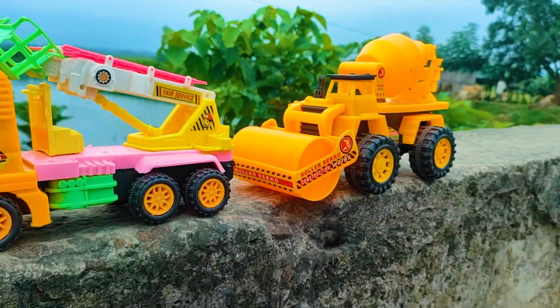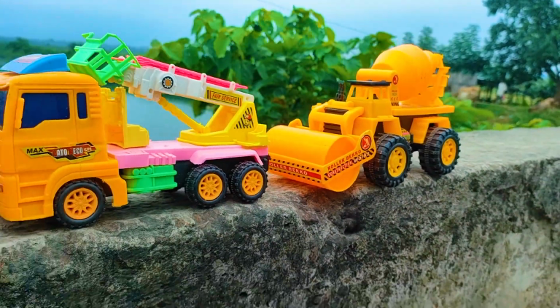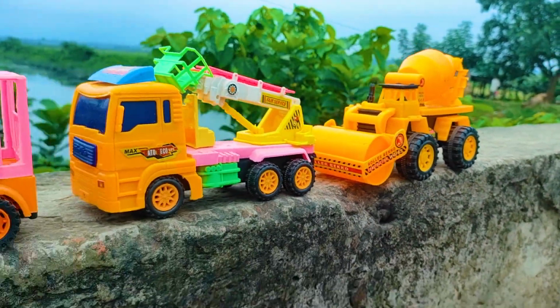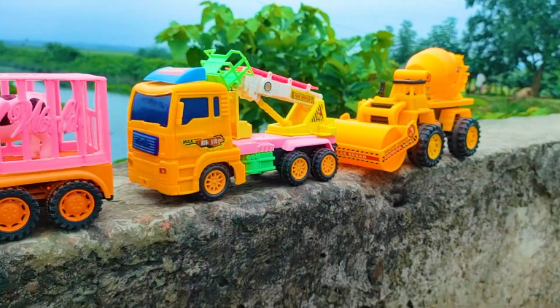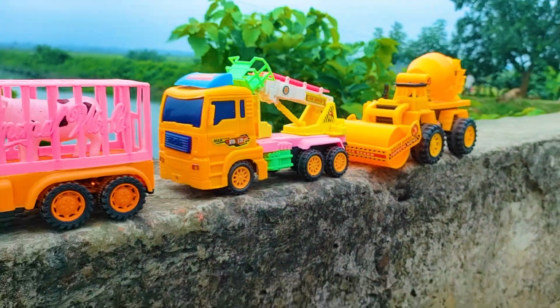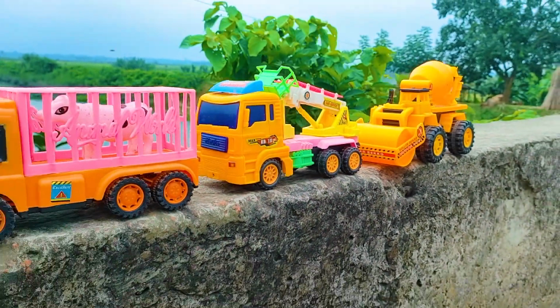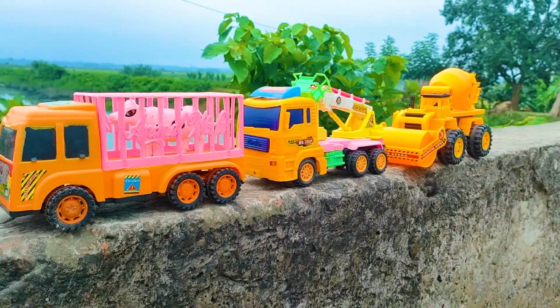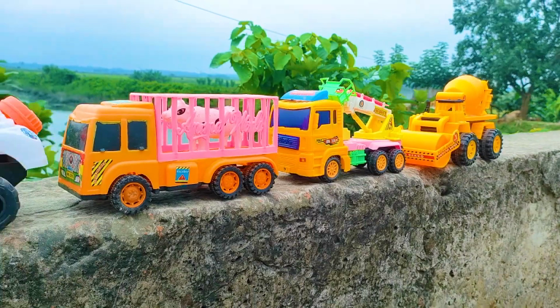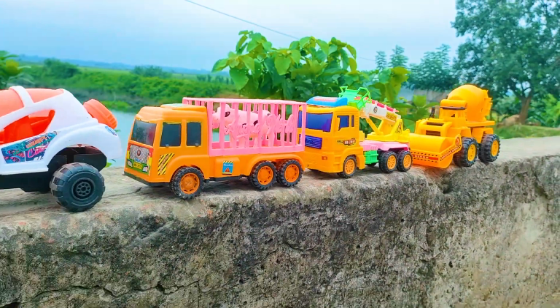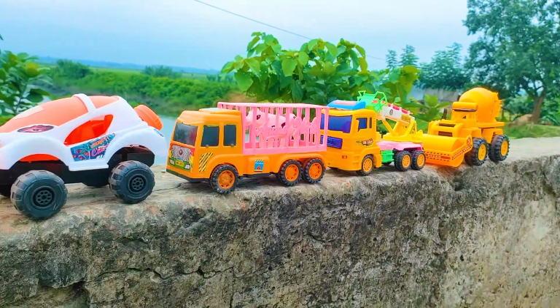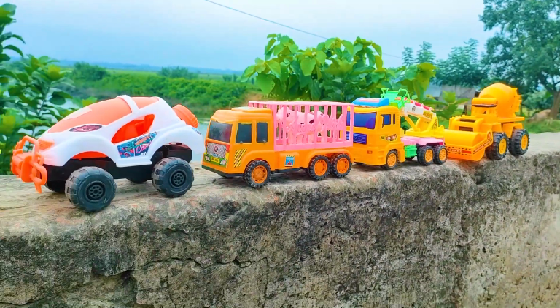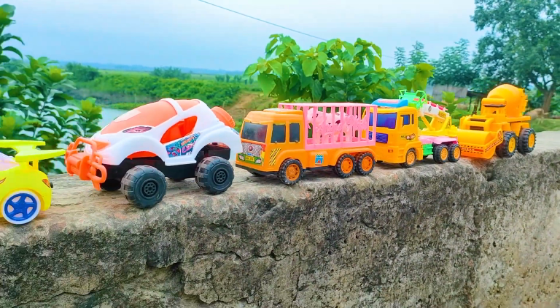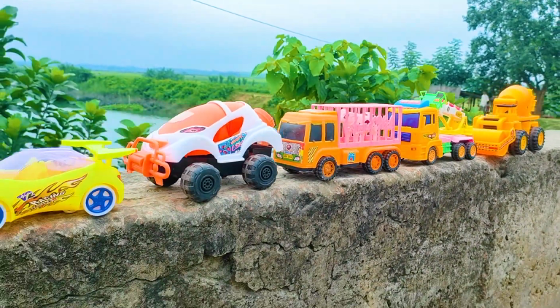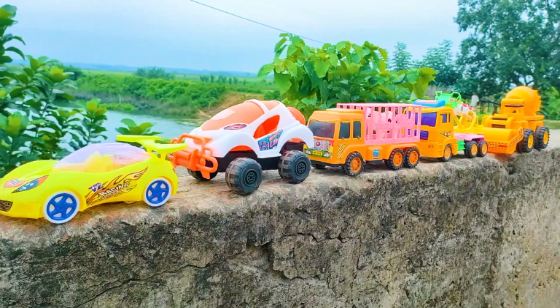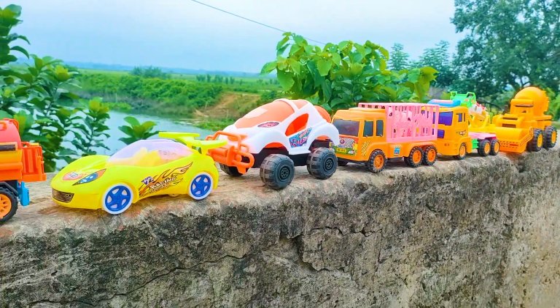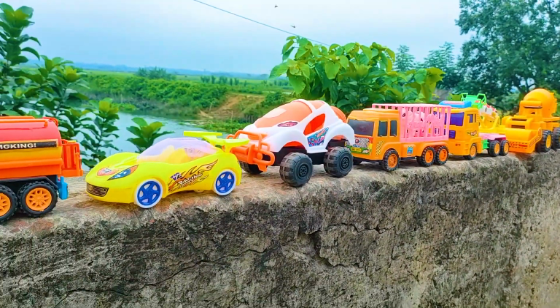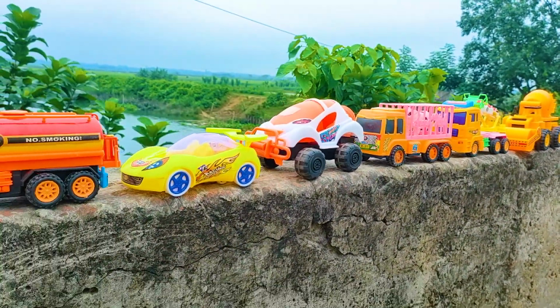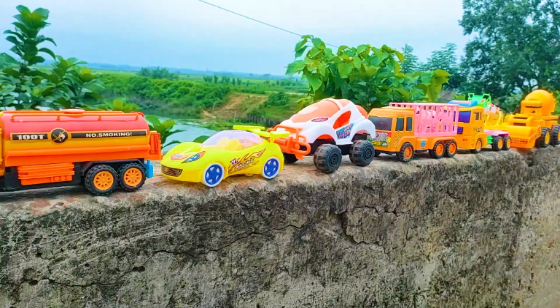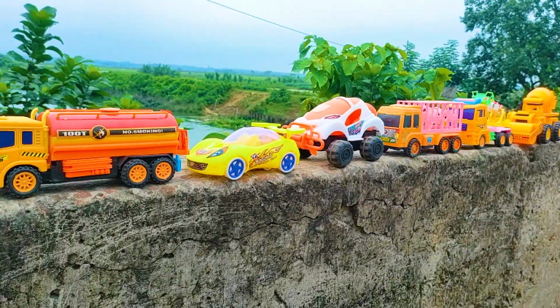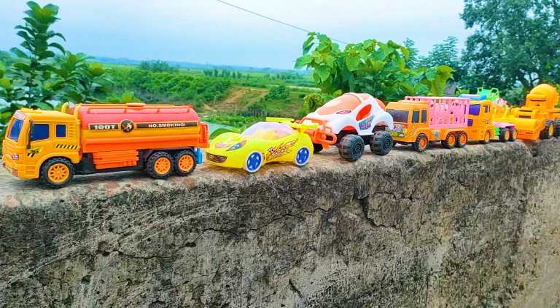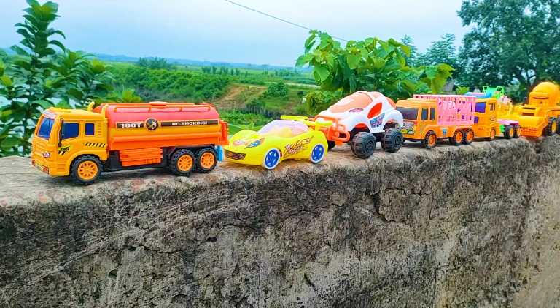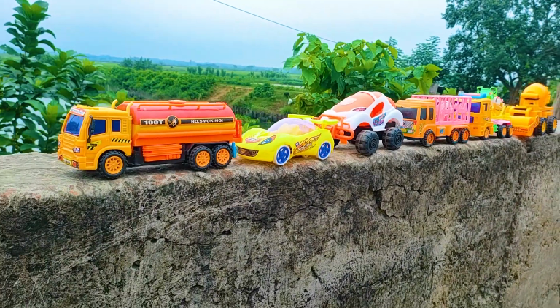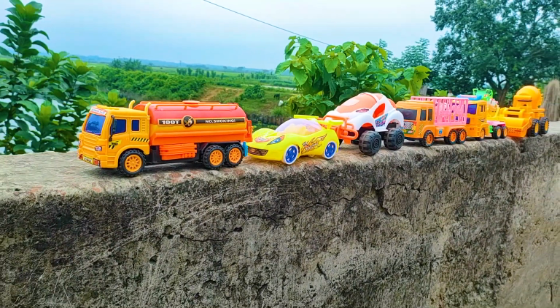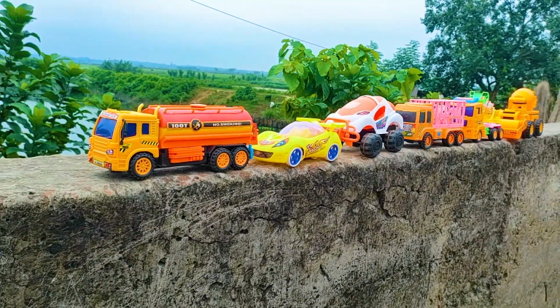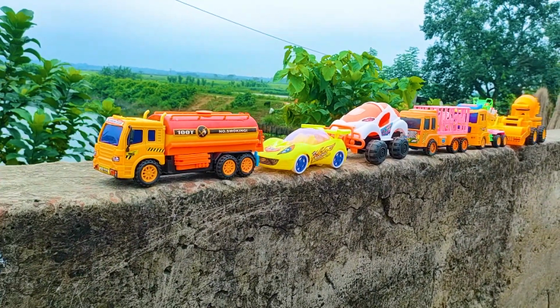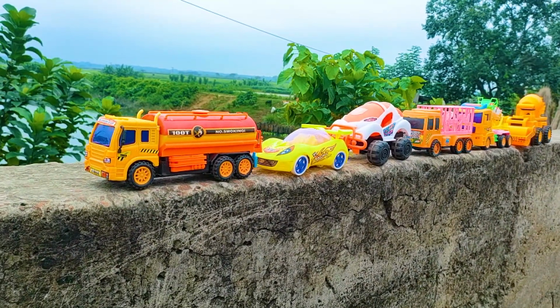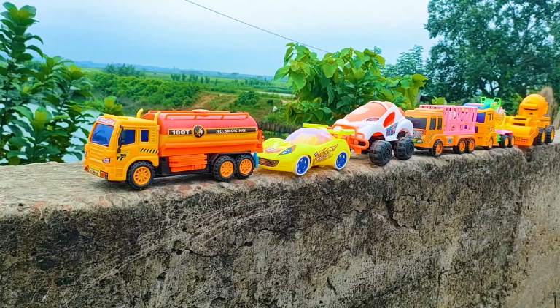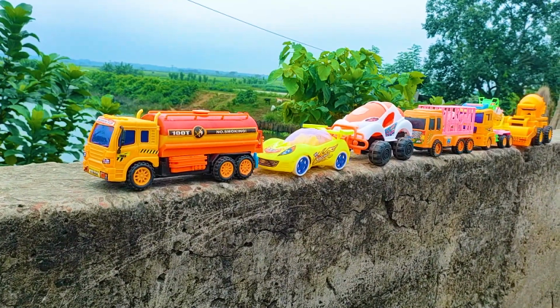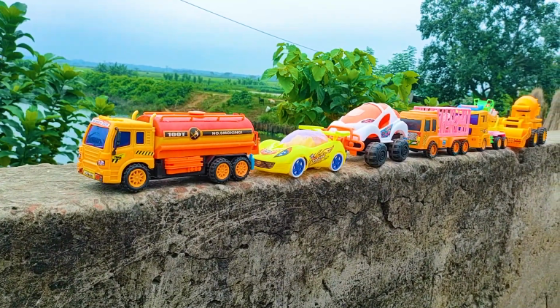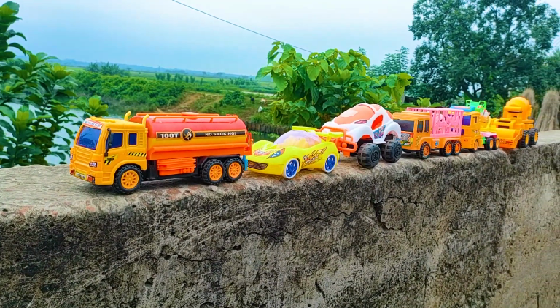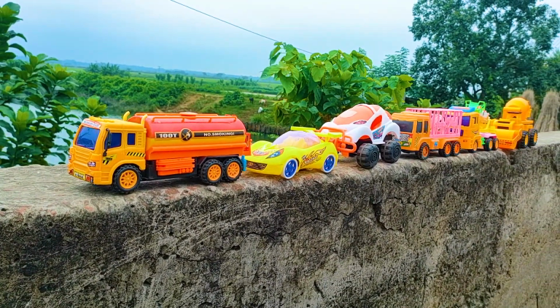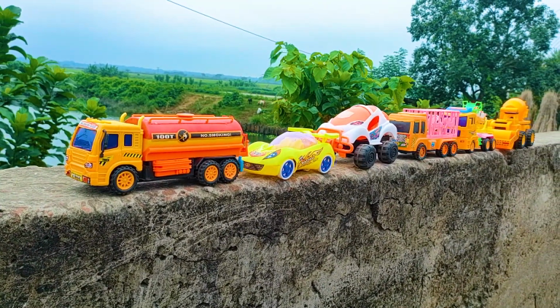So friends, one by one all of these toy vehicles introduced with you and all are really parked here. Now I will end my video. See you soon next time with many many color combination toy vehicles.